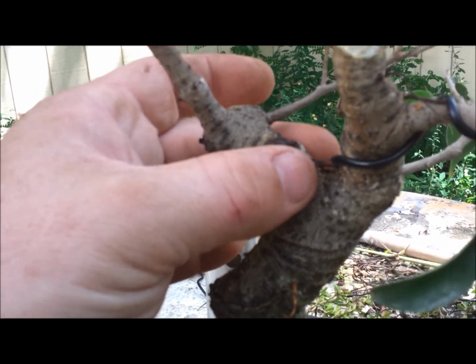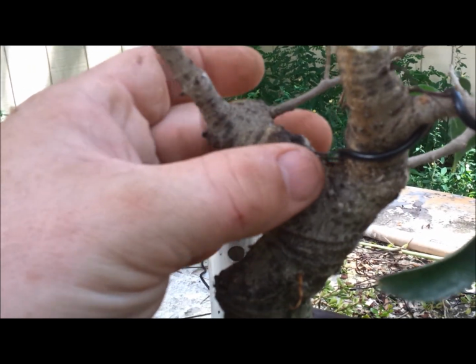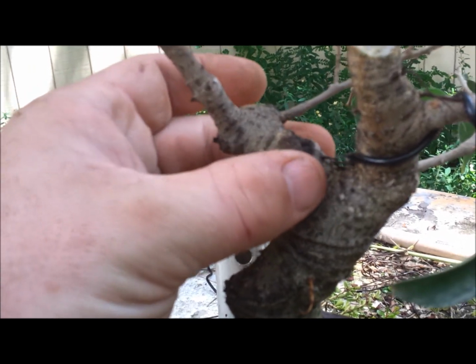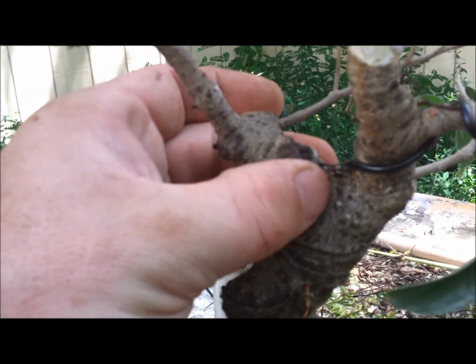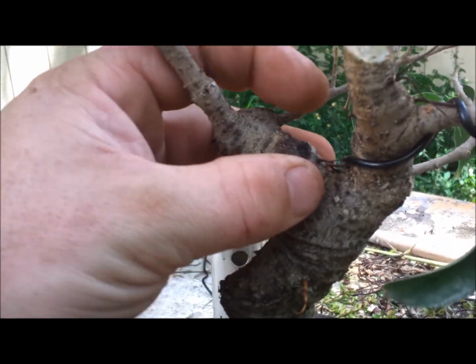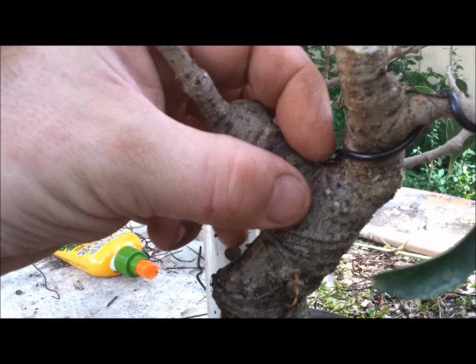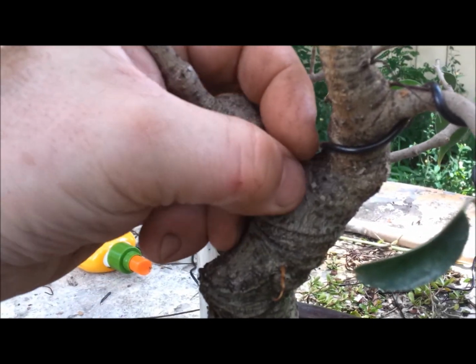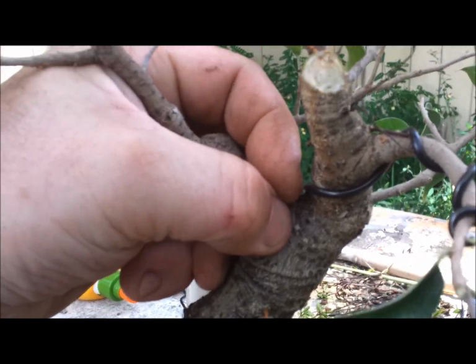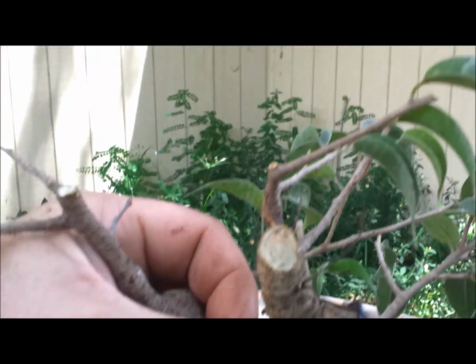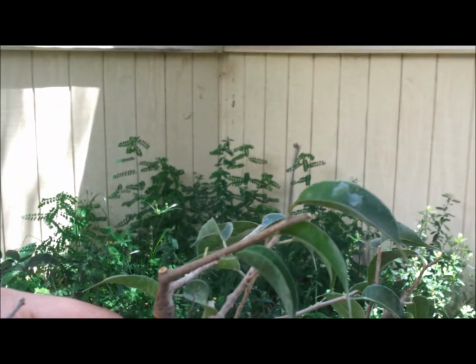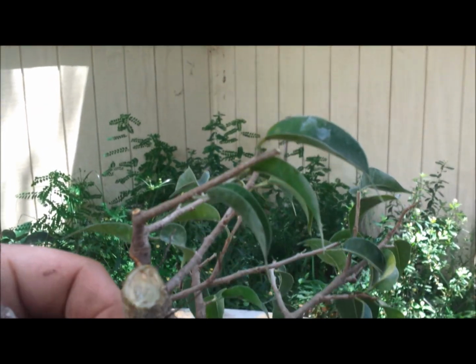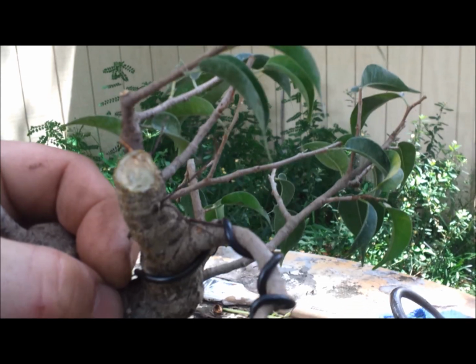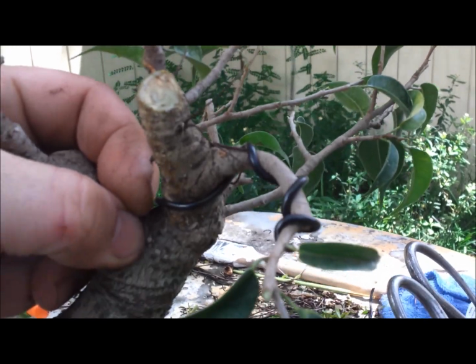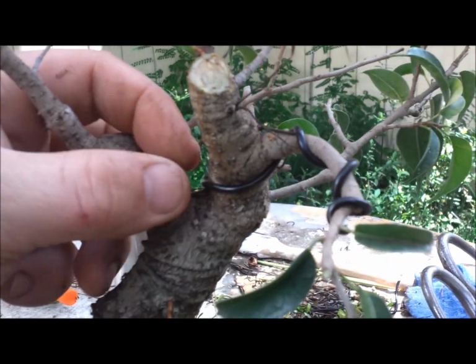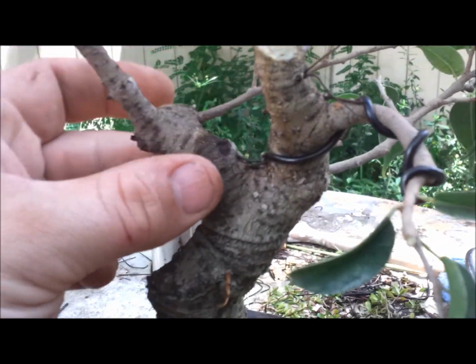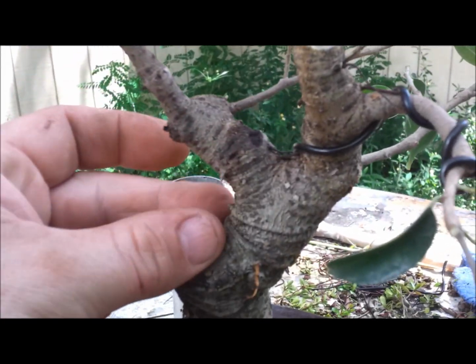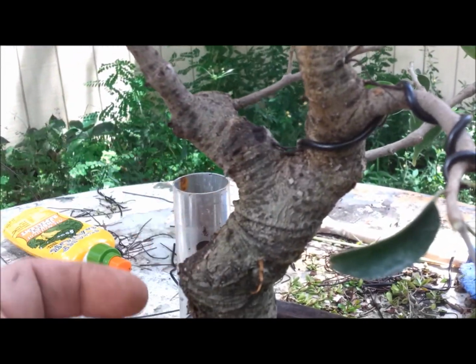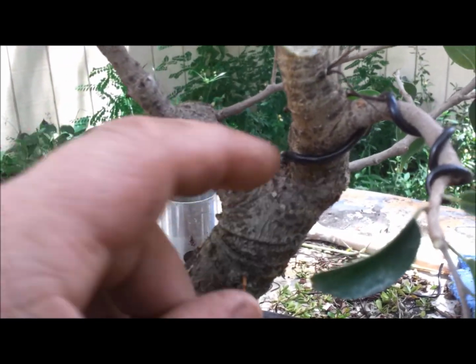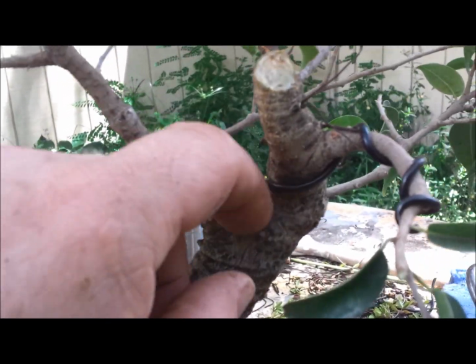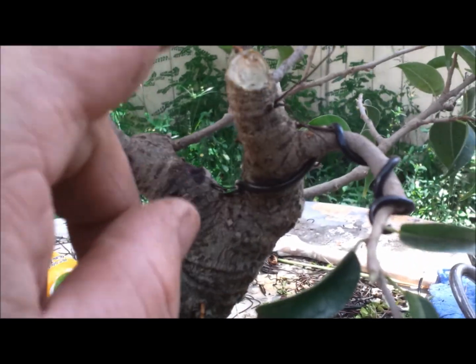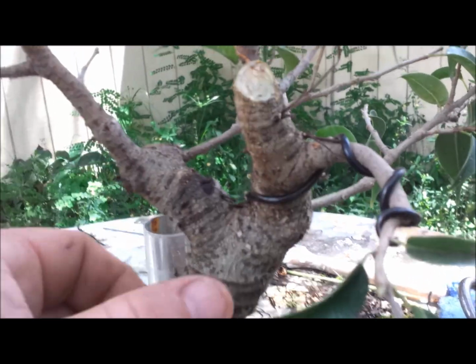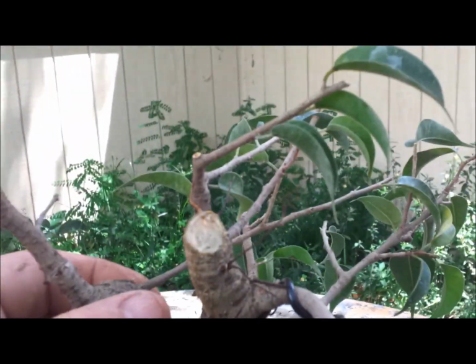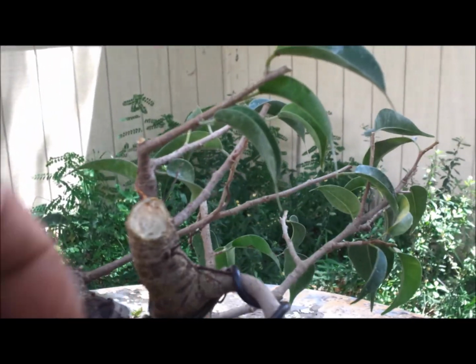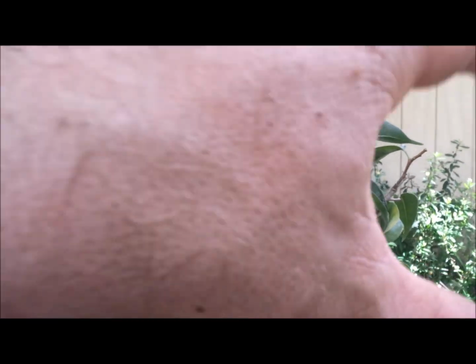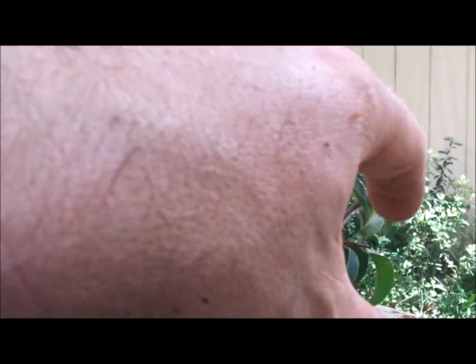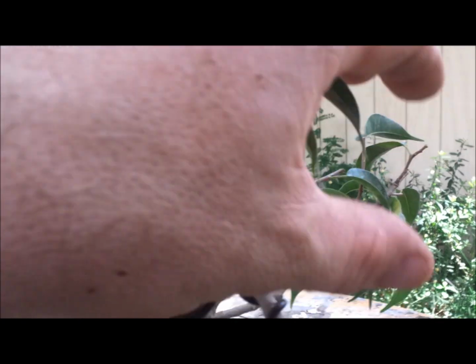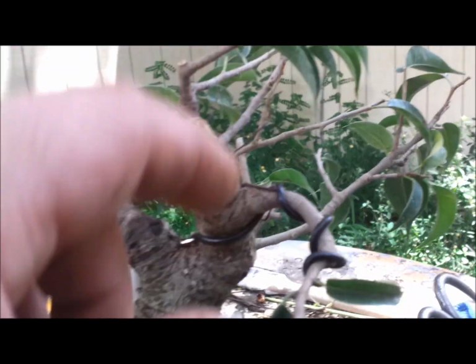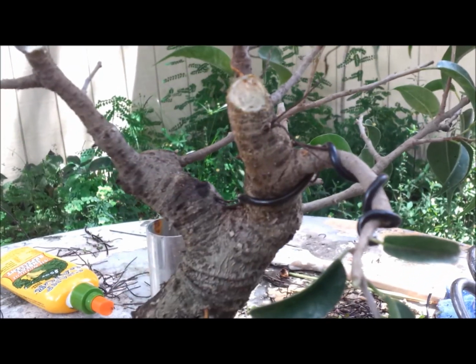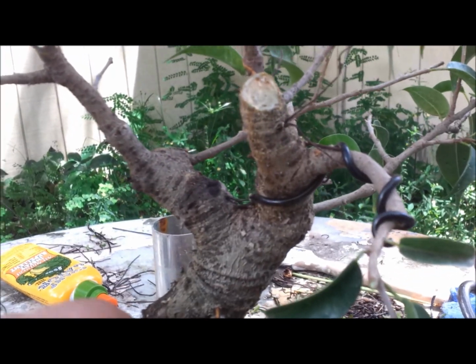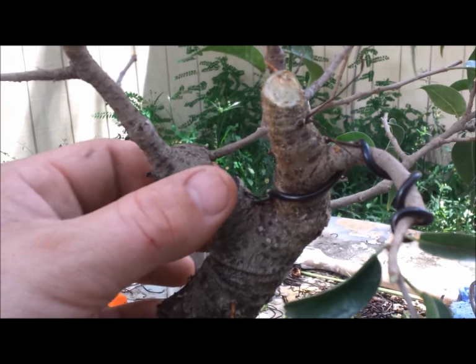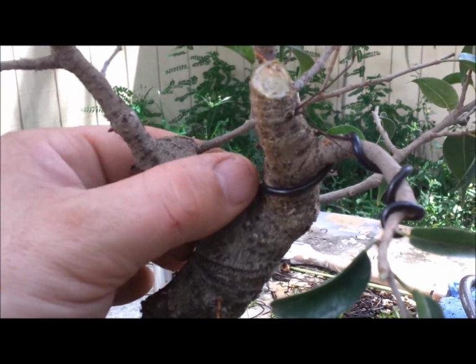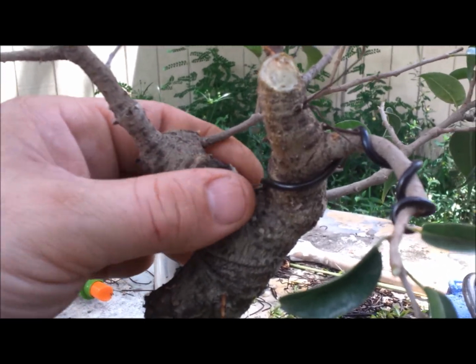There are times when you do a cut this big and you don't have very much foliage, where the whole thing will die back or die up top. So we'll wait, let this get a lot more foliage on there, and then we'll take it off.